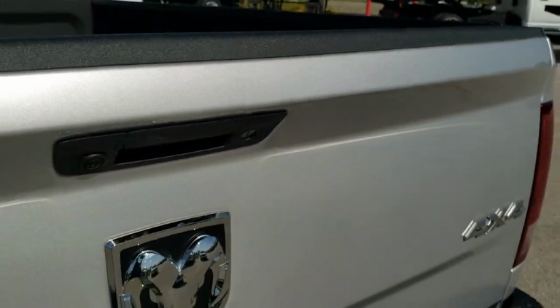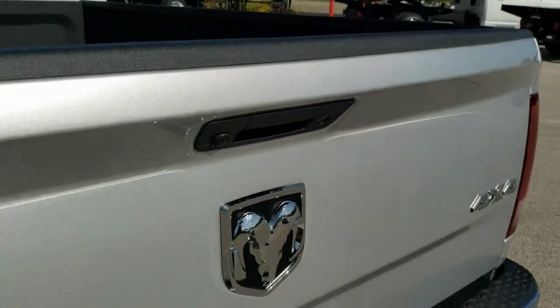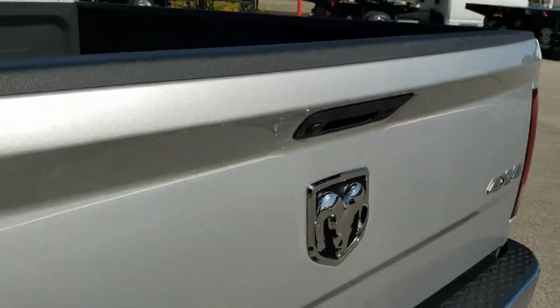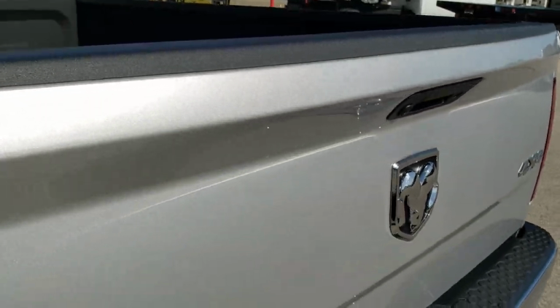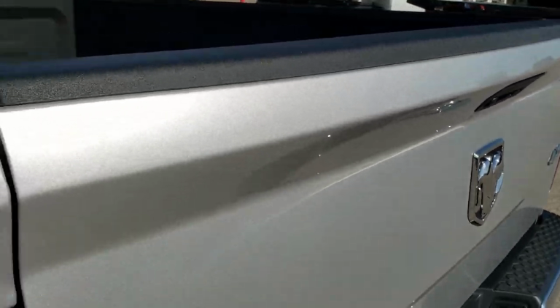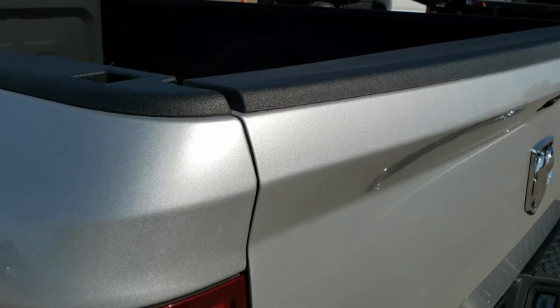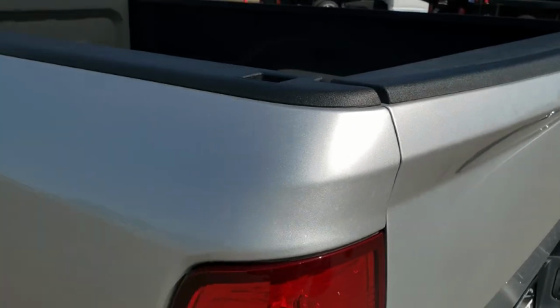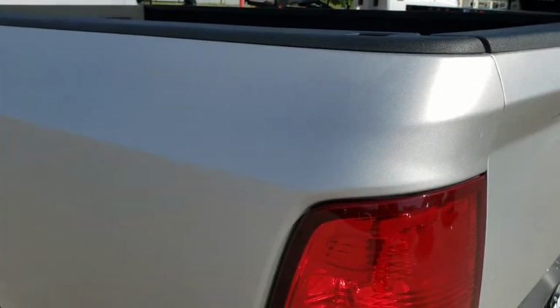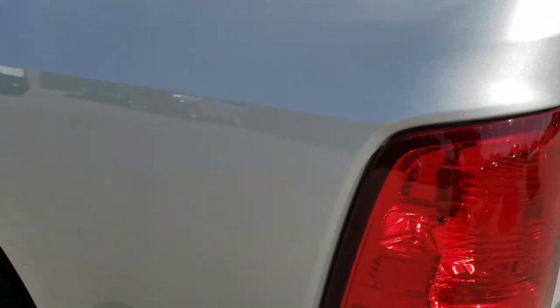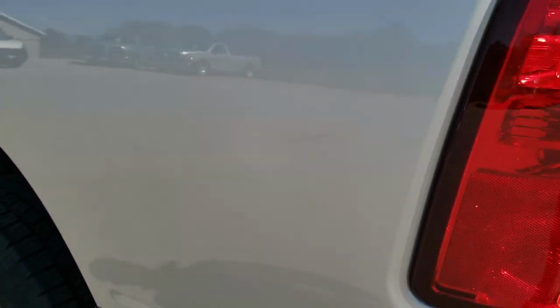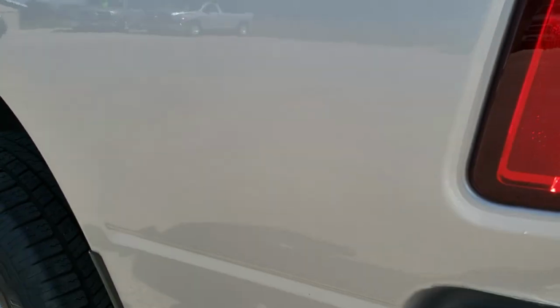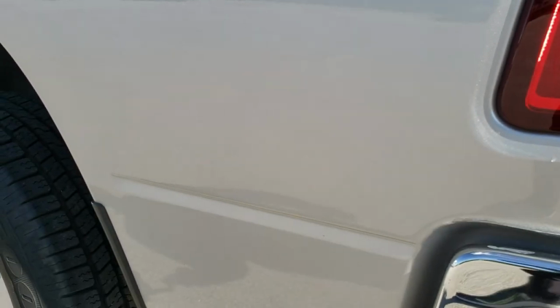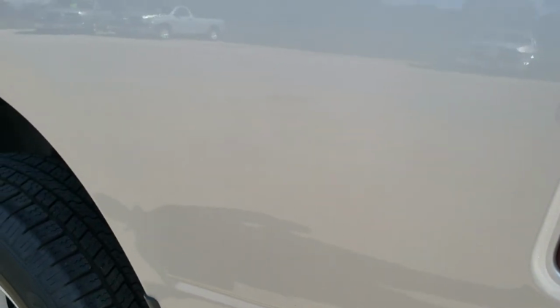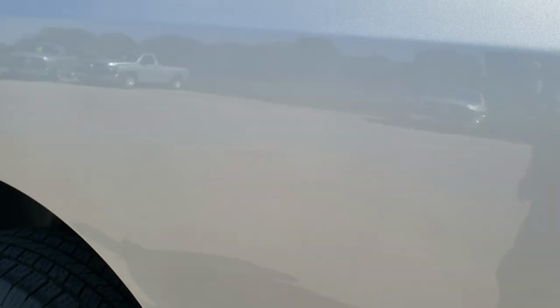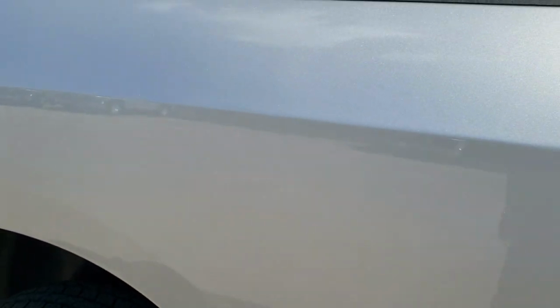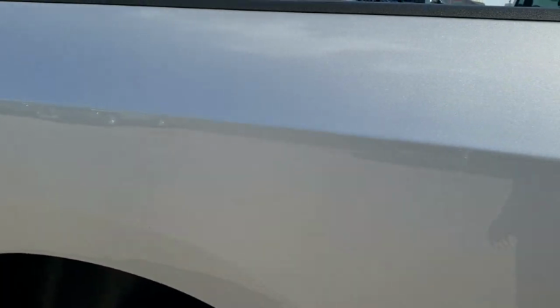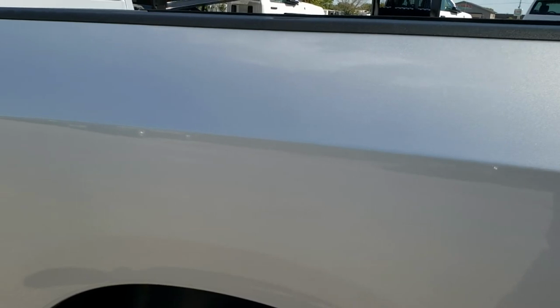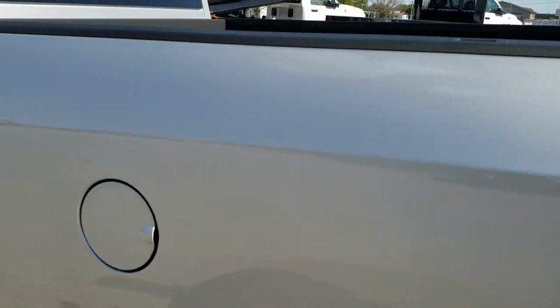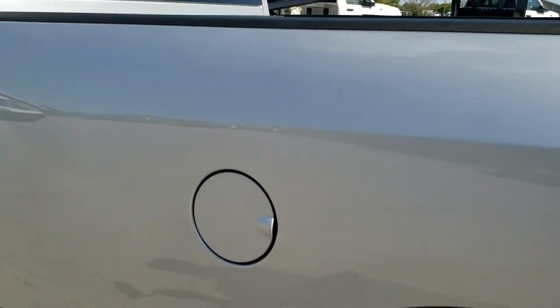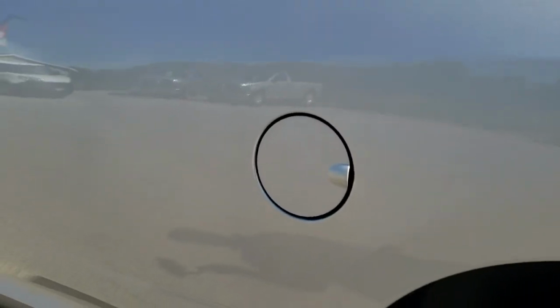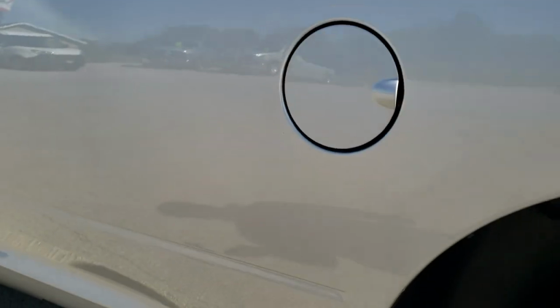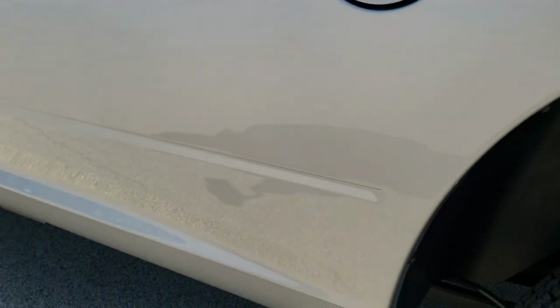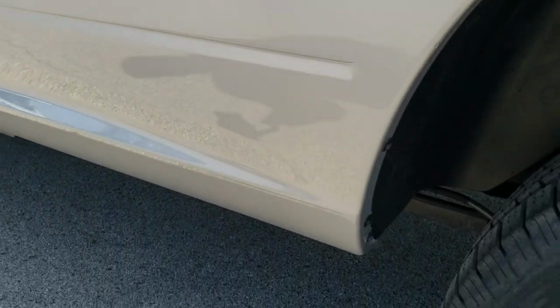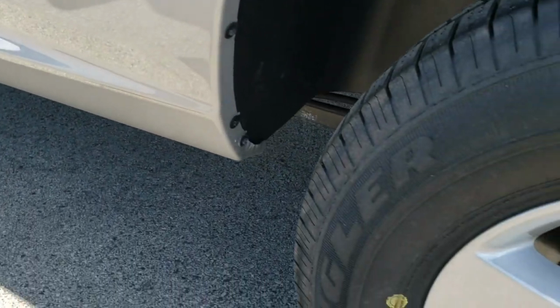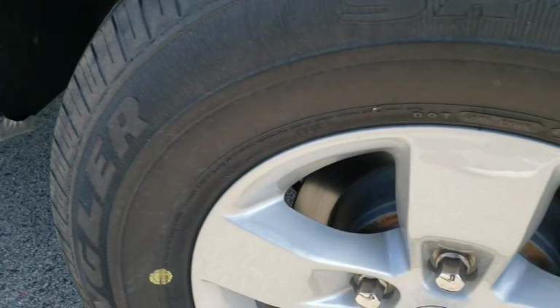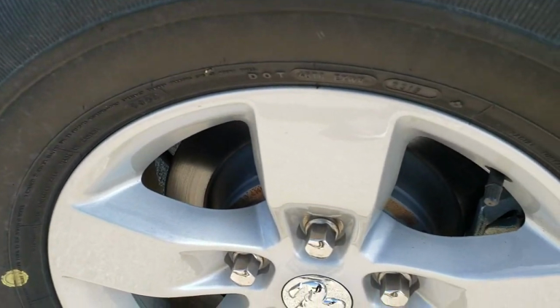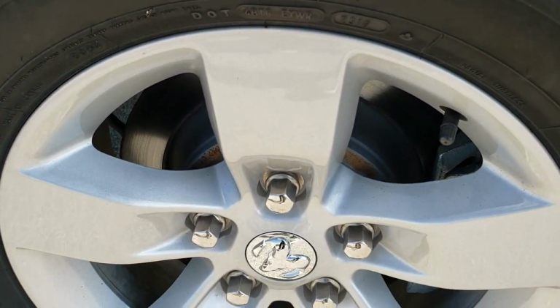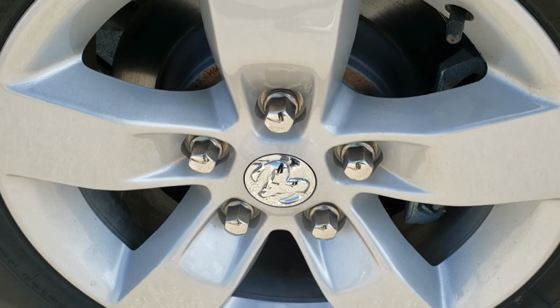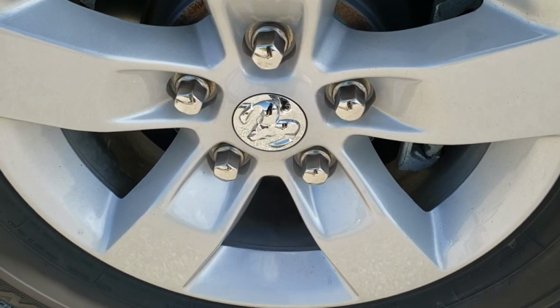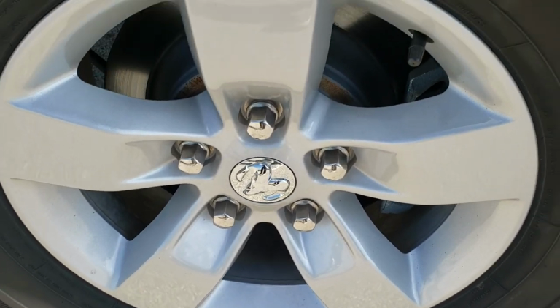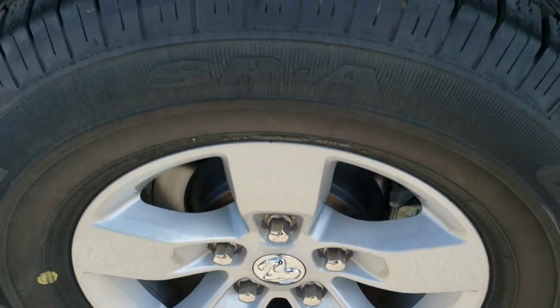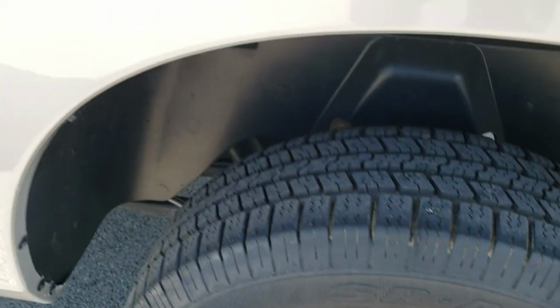The tailgate shuts nice and solidly. As you go down this side of the truck, it is very, very clean — no dents, no dings on the box, and no dents, dings or scratches on the door. This back rim is absolutely perfect as well.